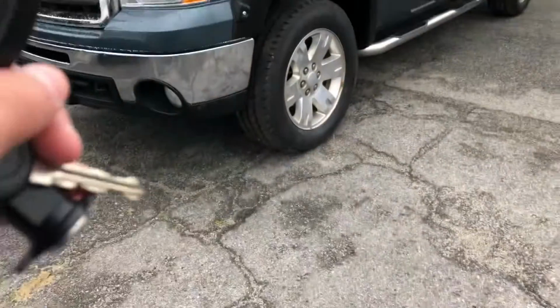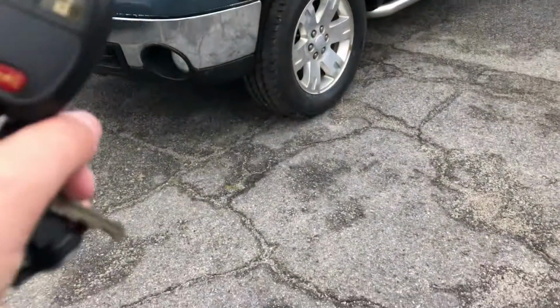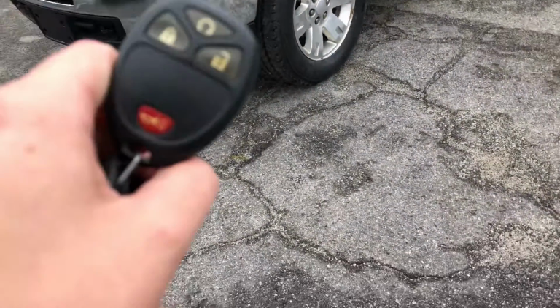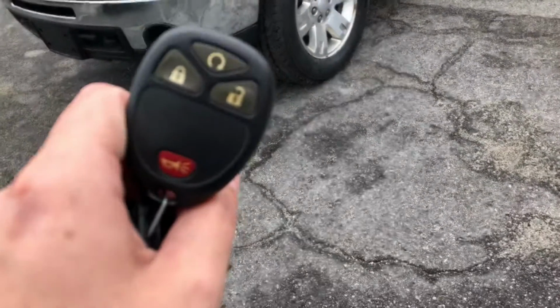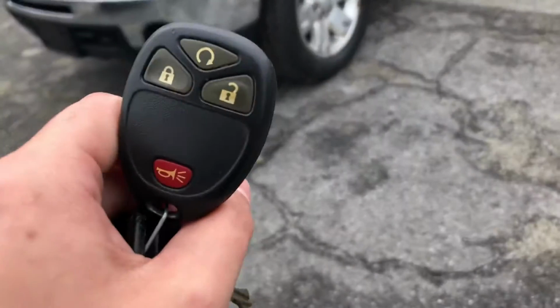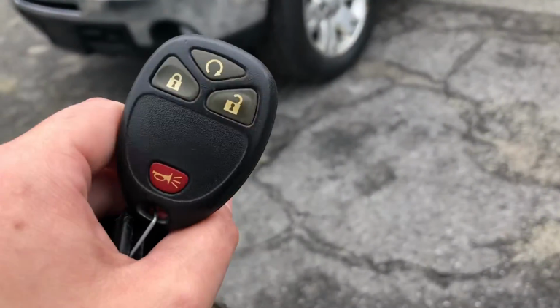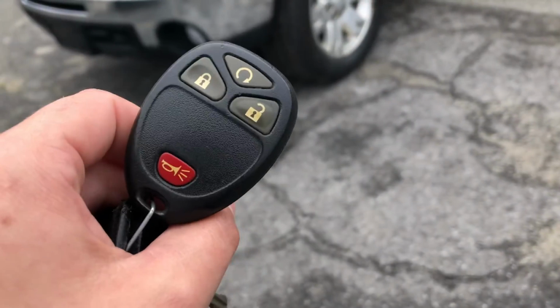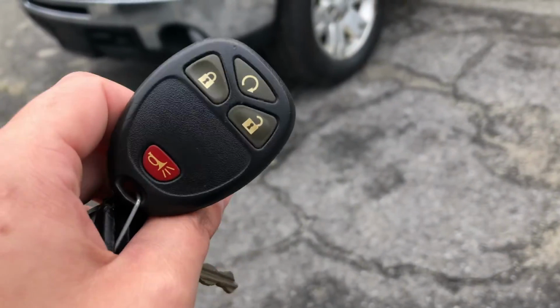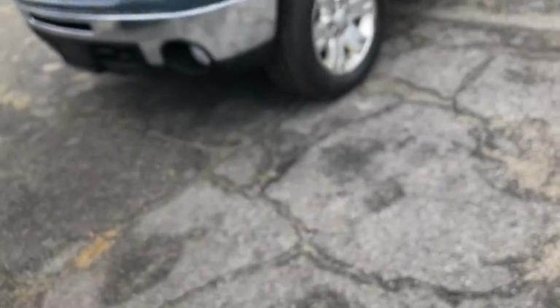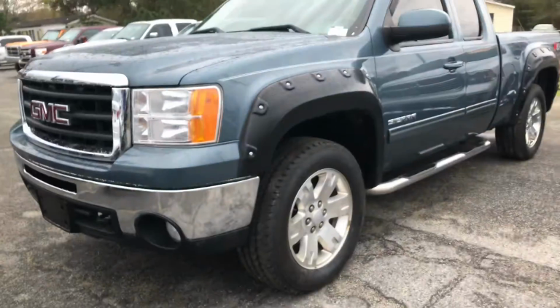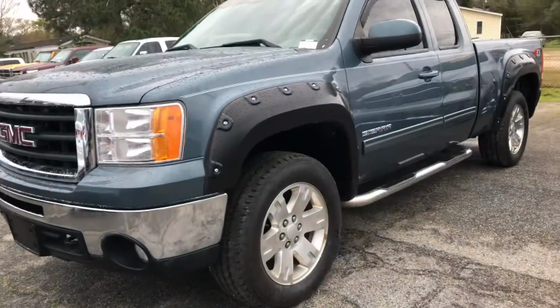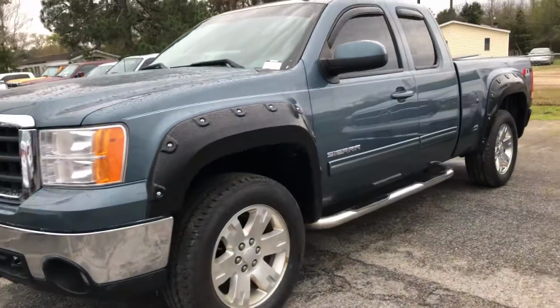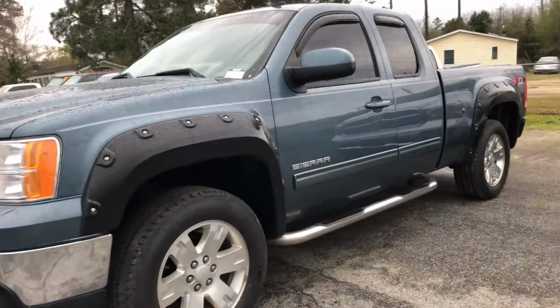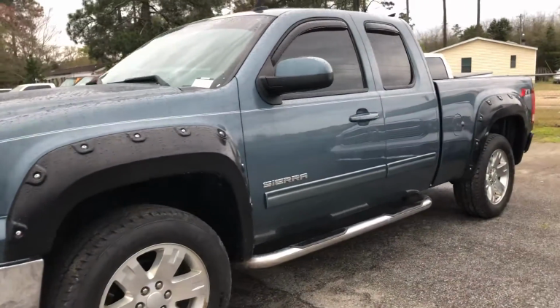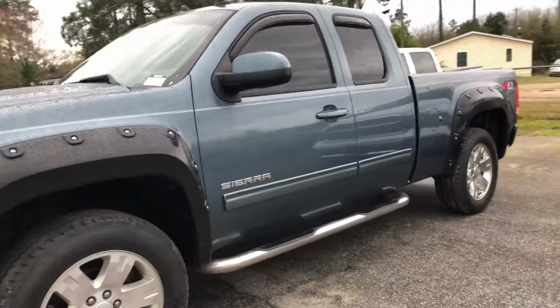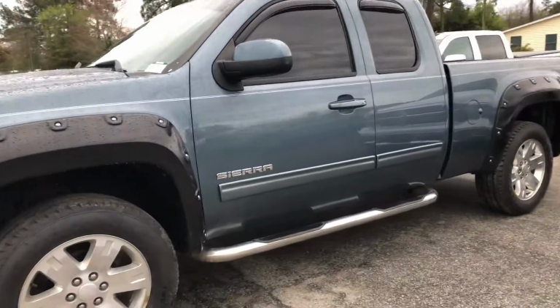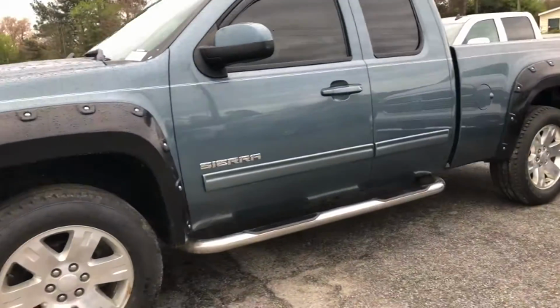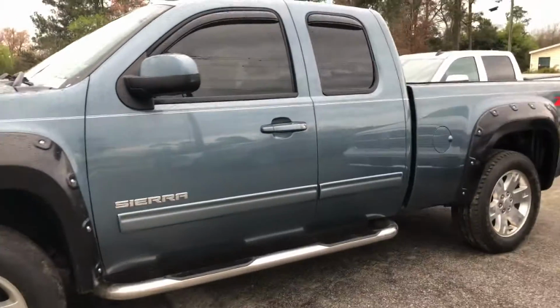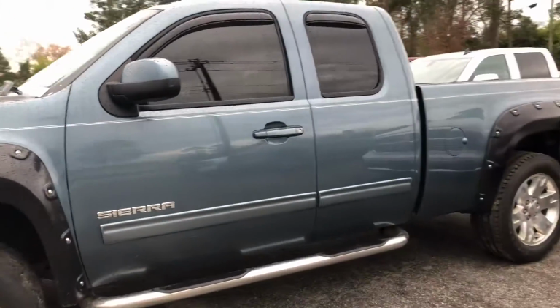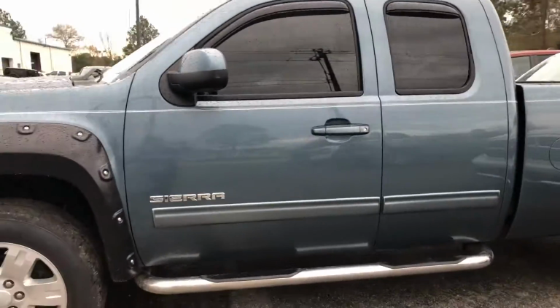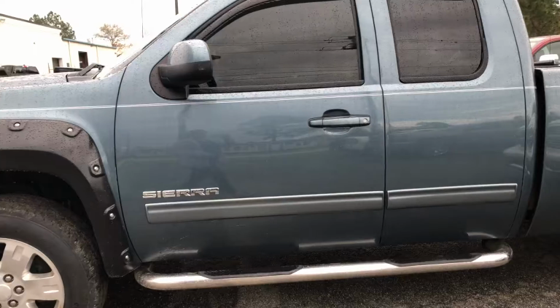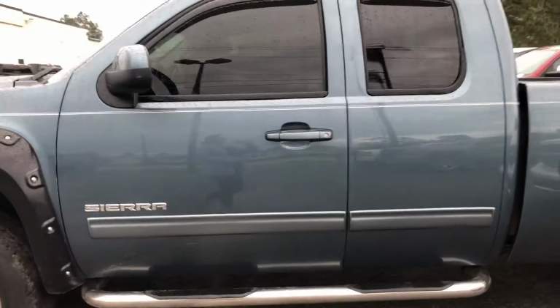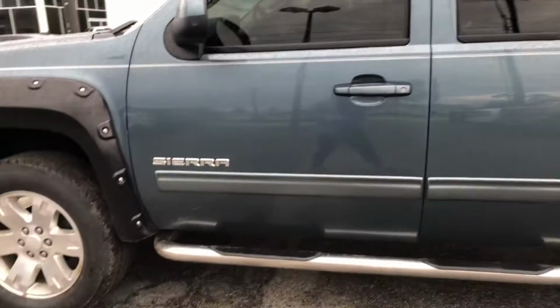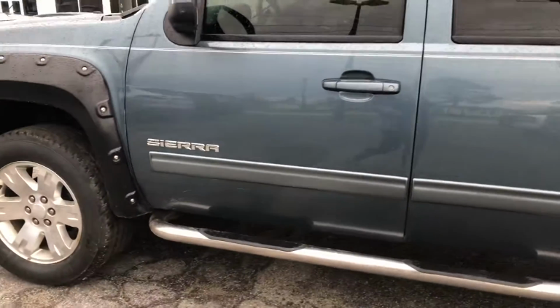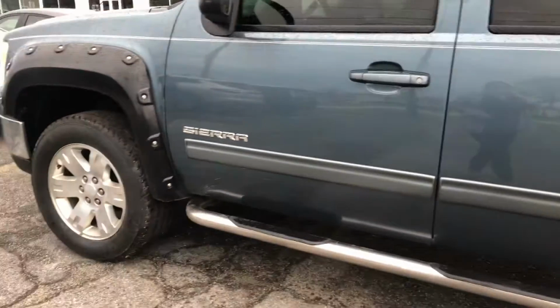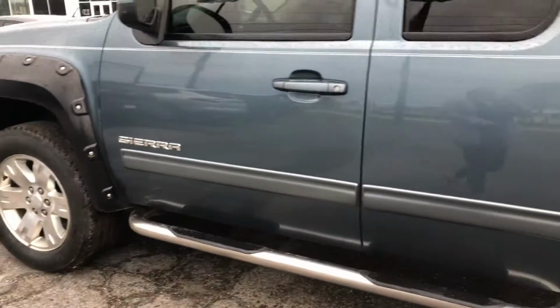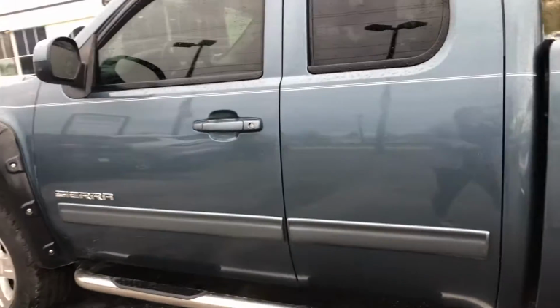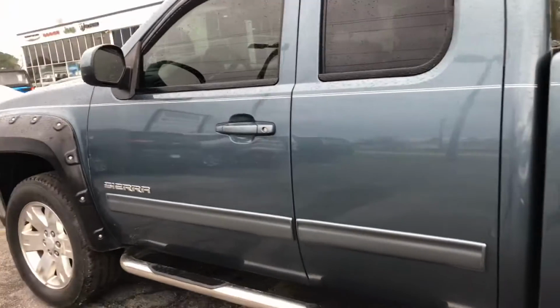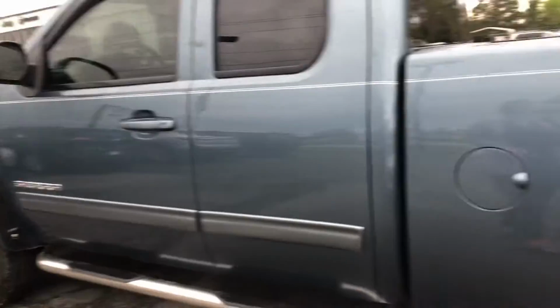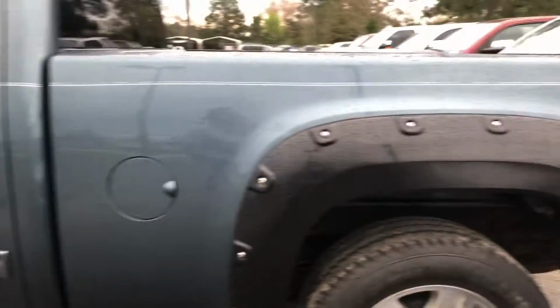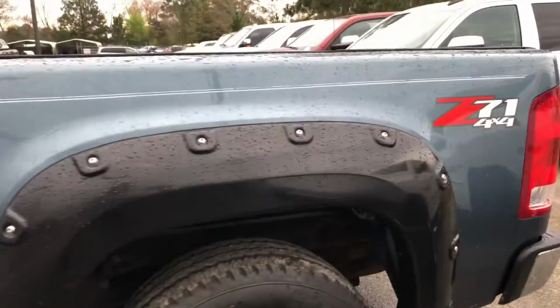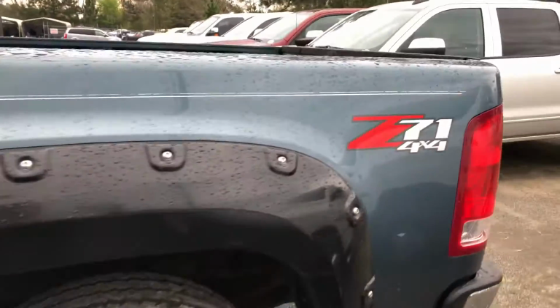First, you've got a key fob here with a lock, unlock, remote start, and panic button. This is the Z71 package. It's four-wheel drive. You've got leather interior. You can see there that you've also got running boards and power folding mirrors as well.